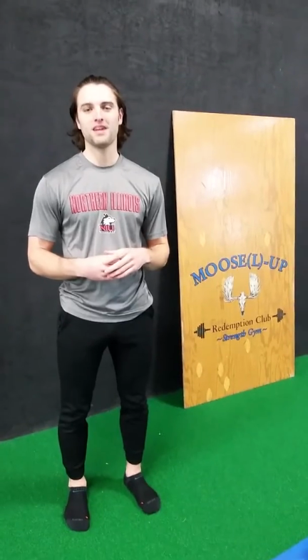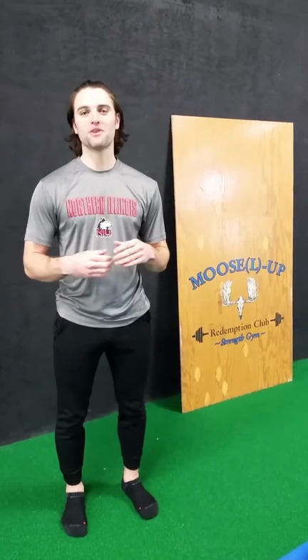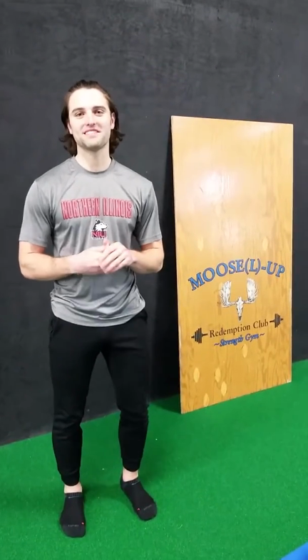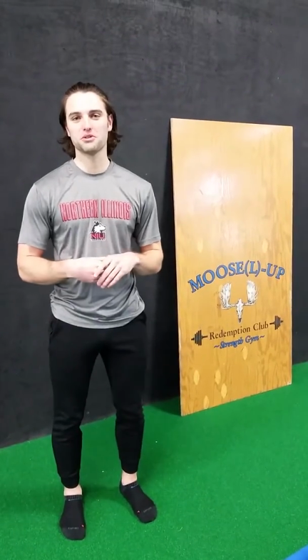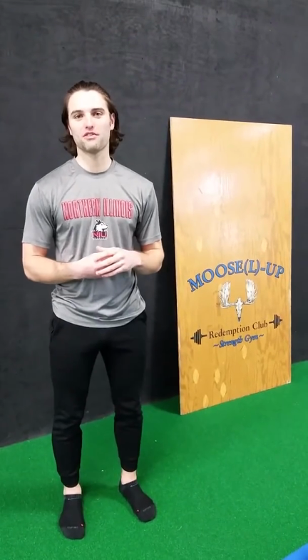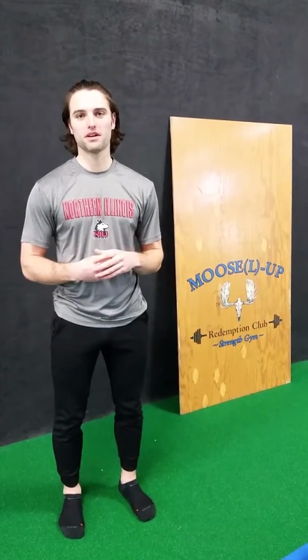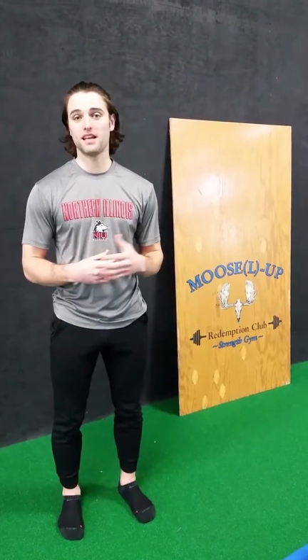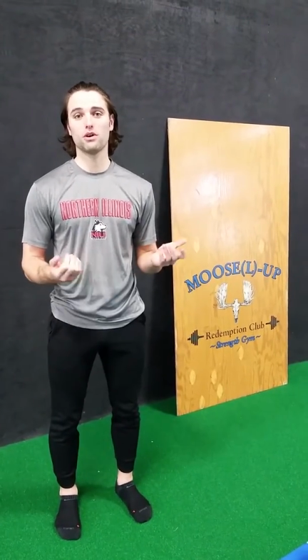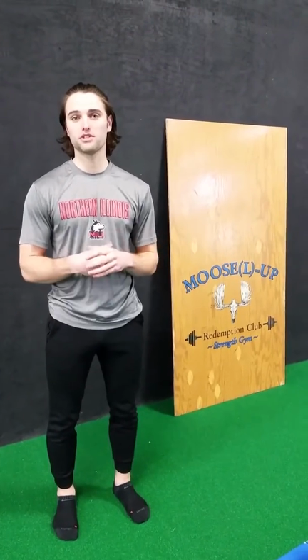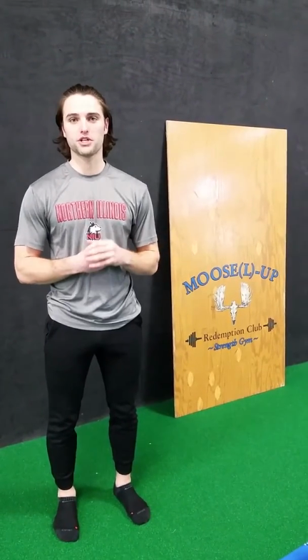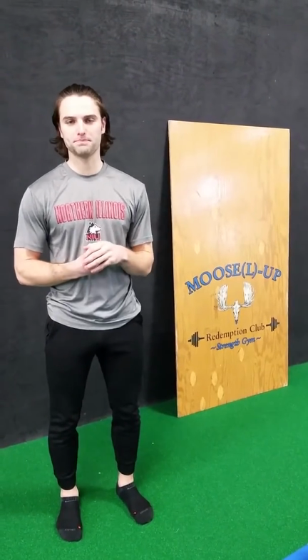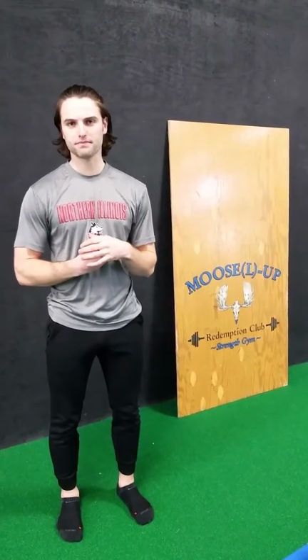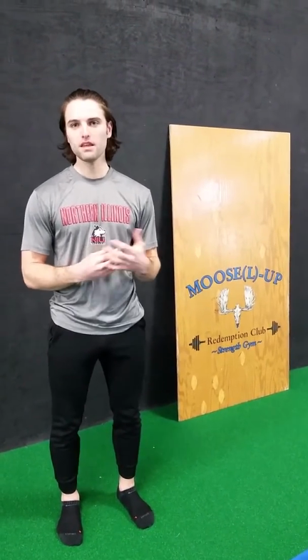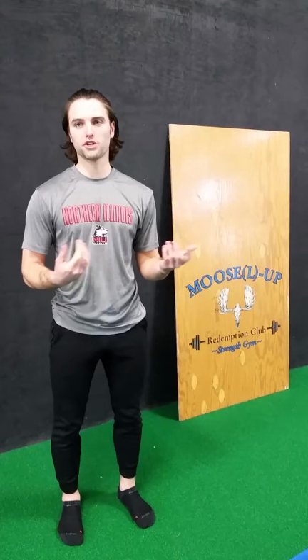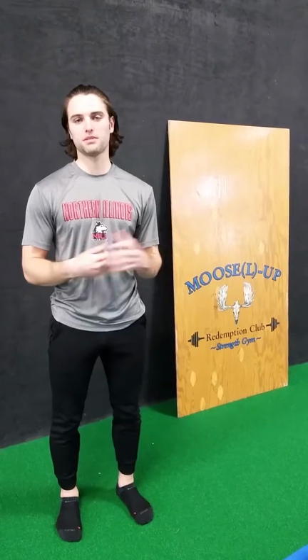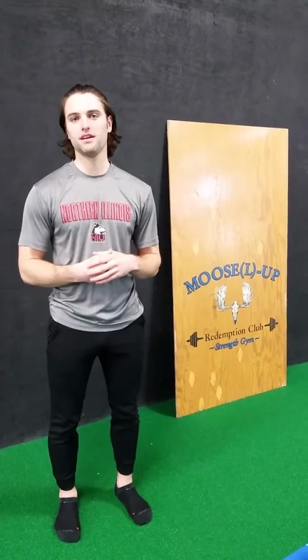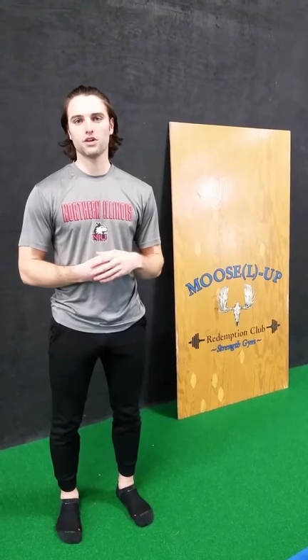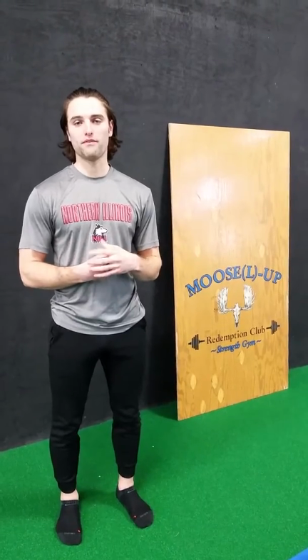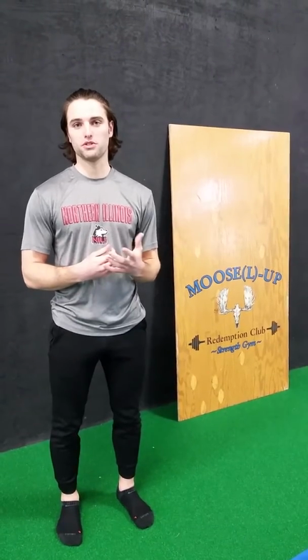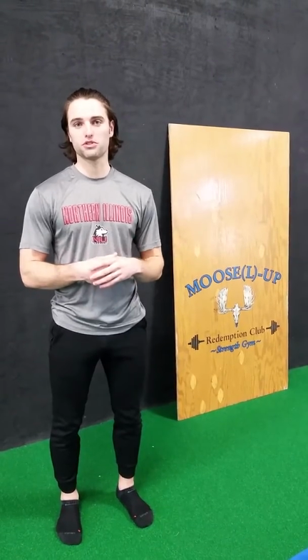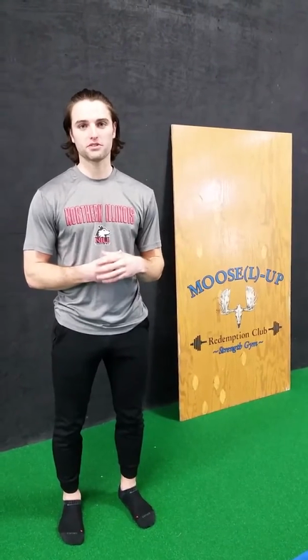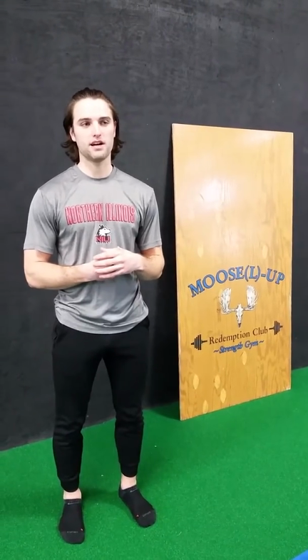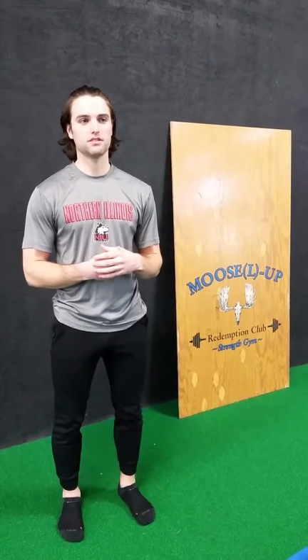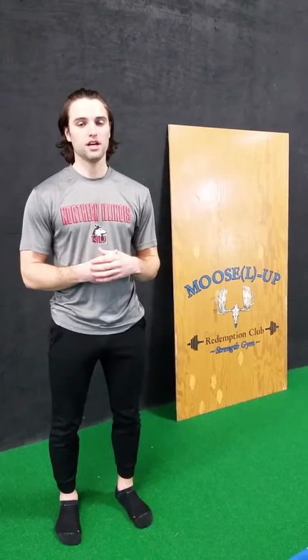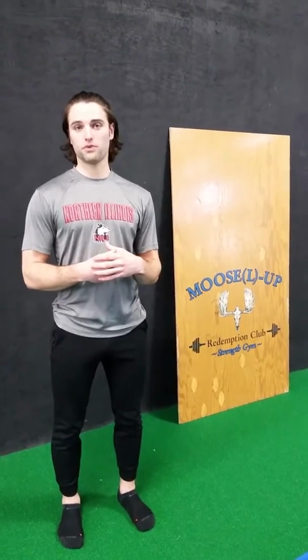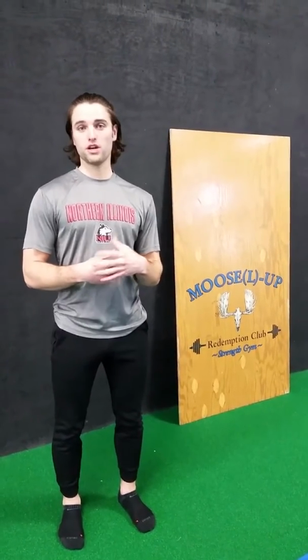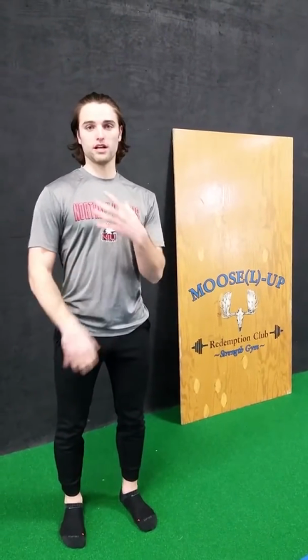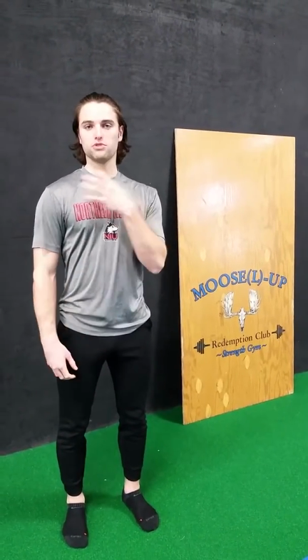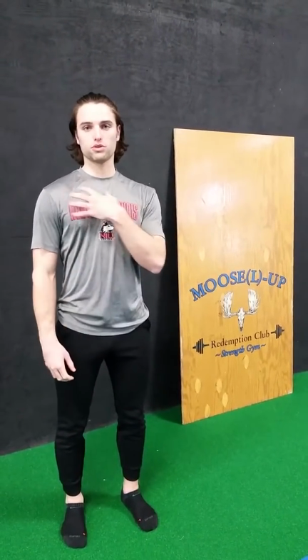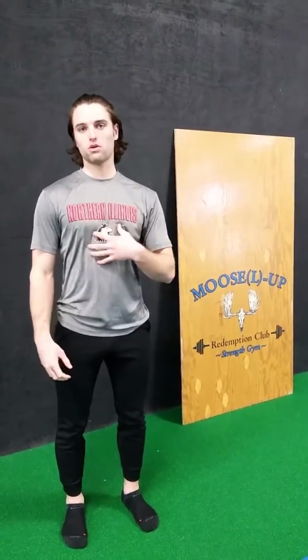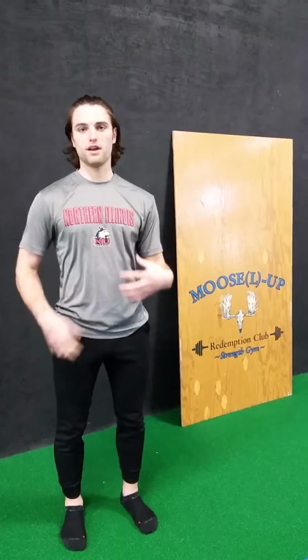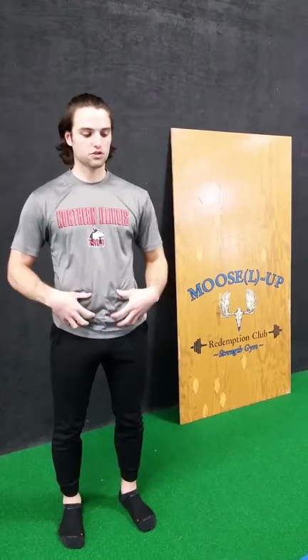What's going on guys? This is Coach Jack from Merck and today we're going to go over the Turkish Get Up. The Turkish Get Up is a great functional strength exercise and it's good for integrating shoulder, core, and hip strength.